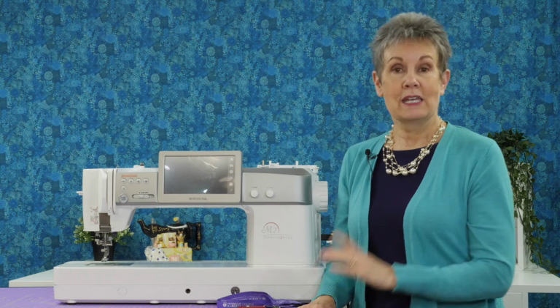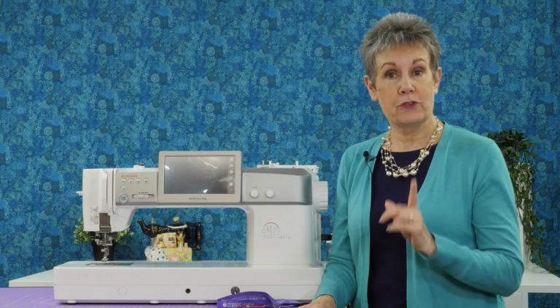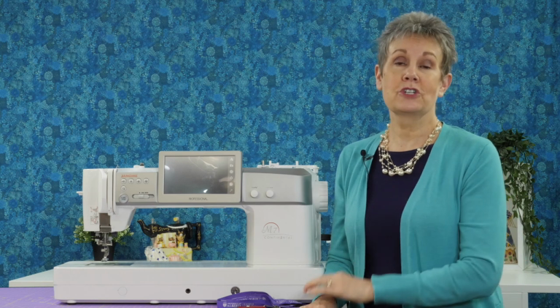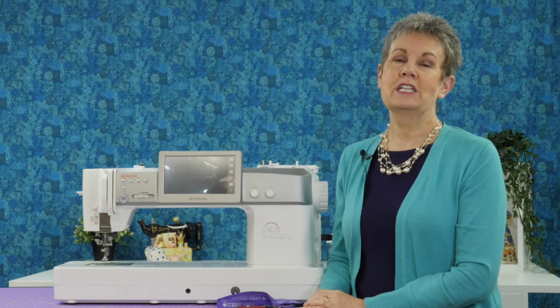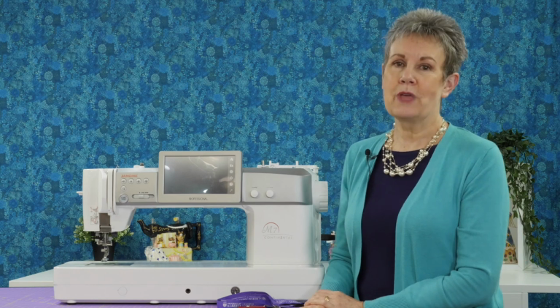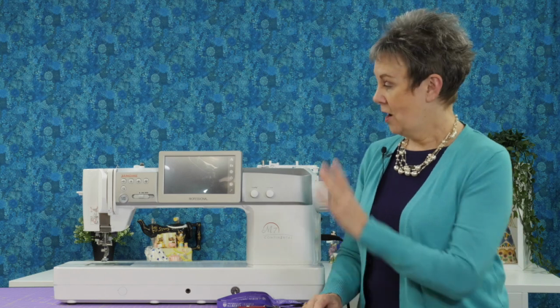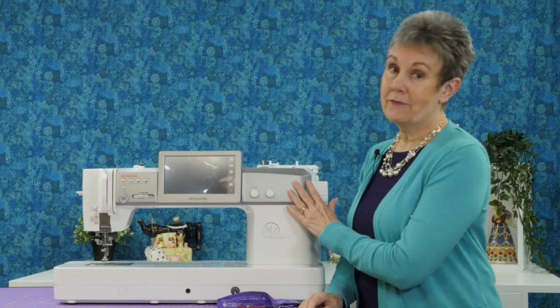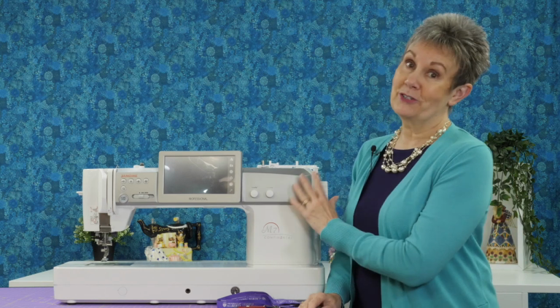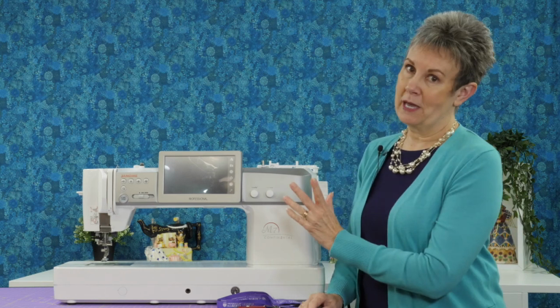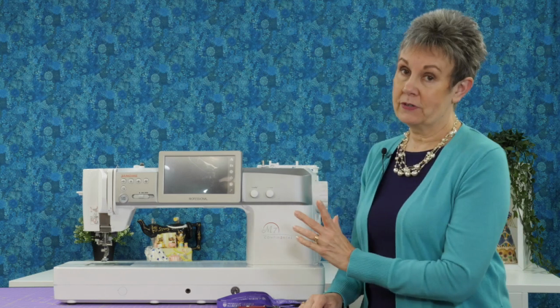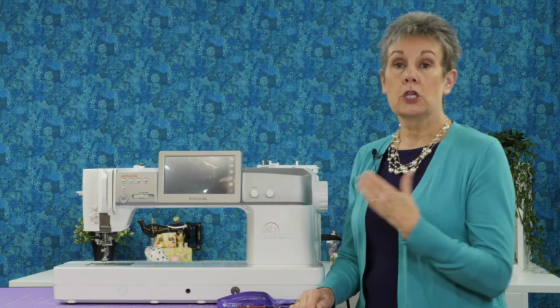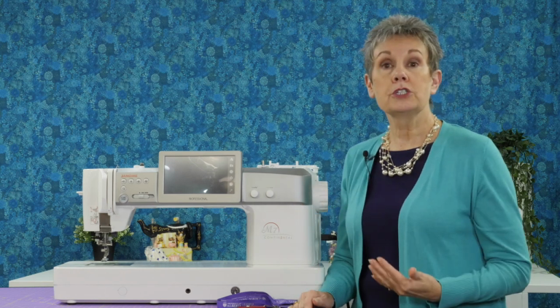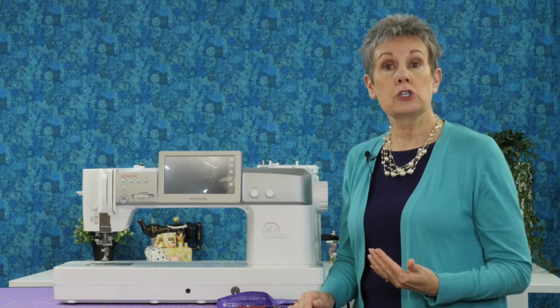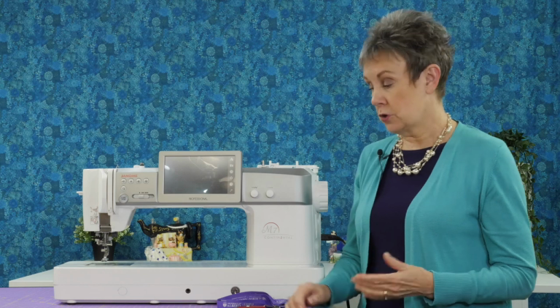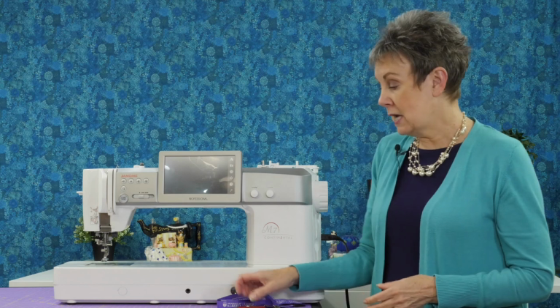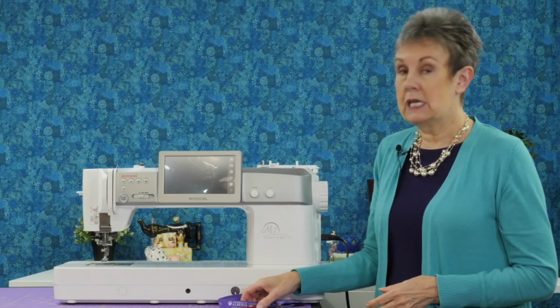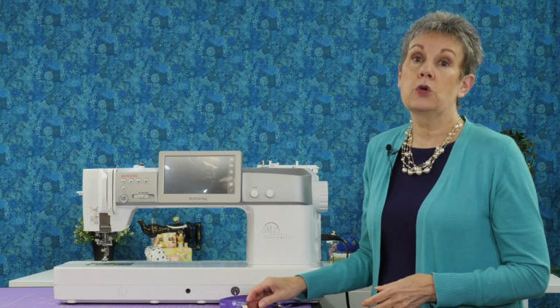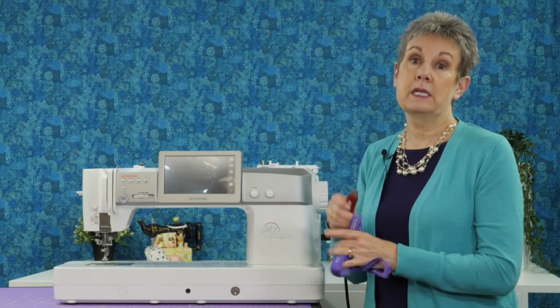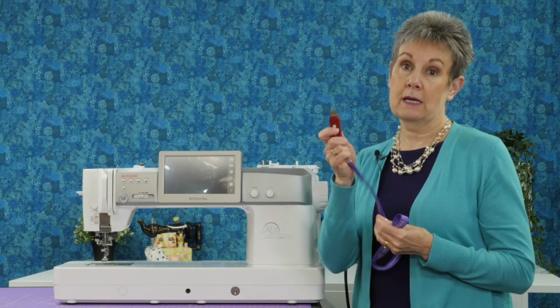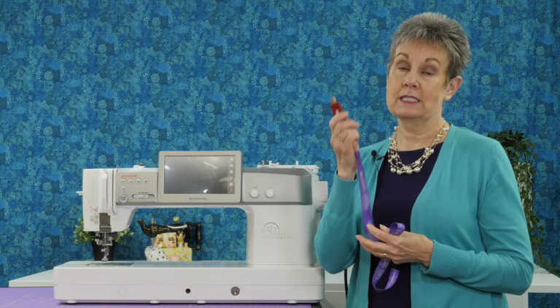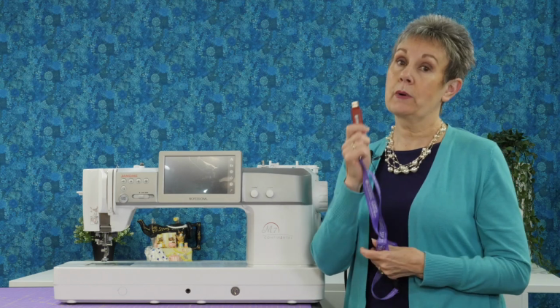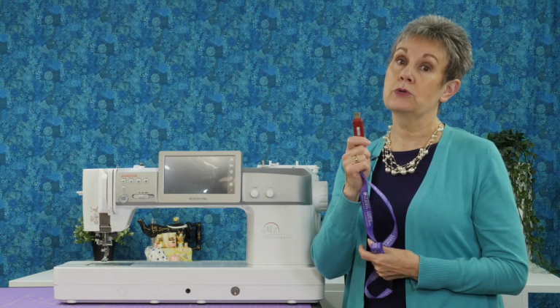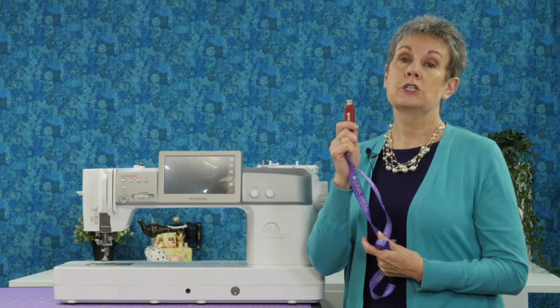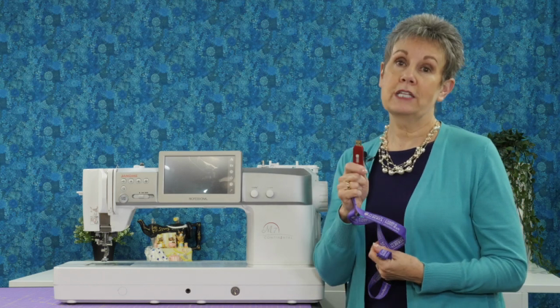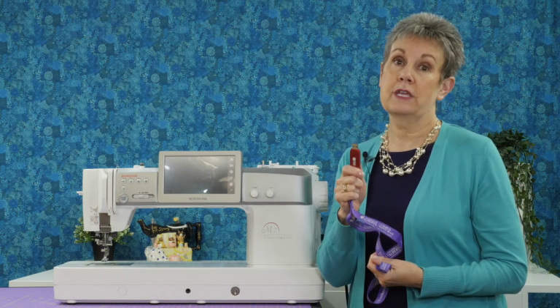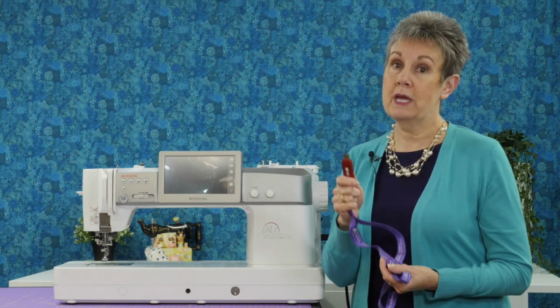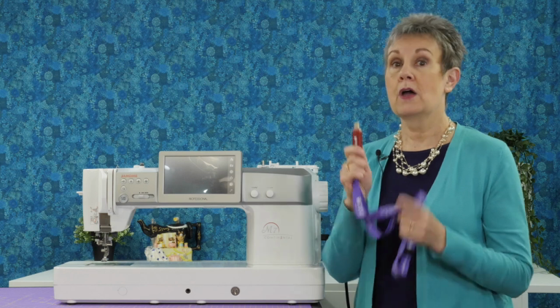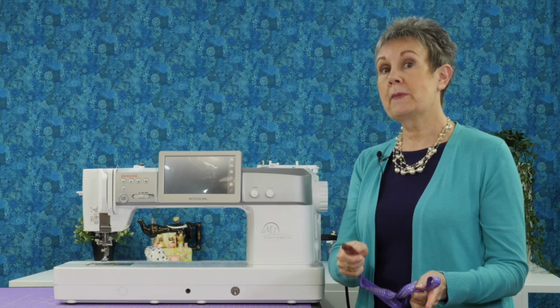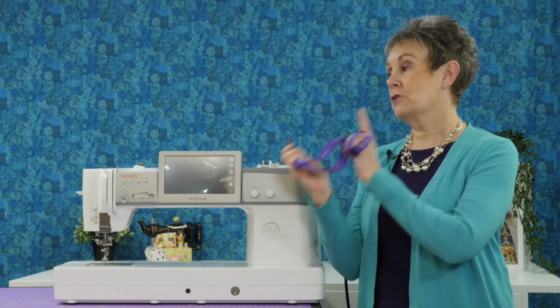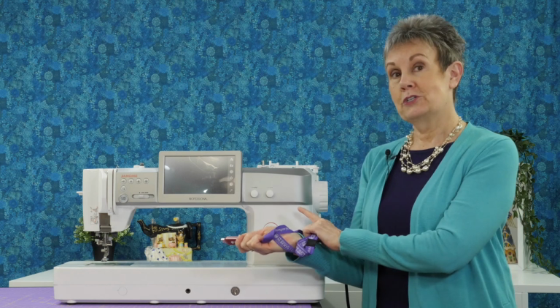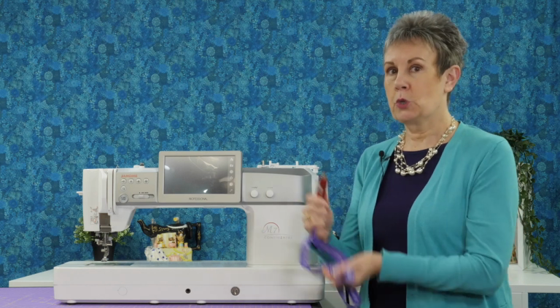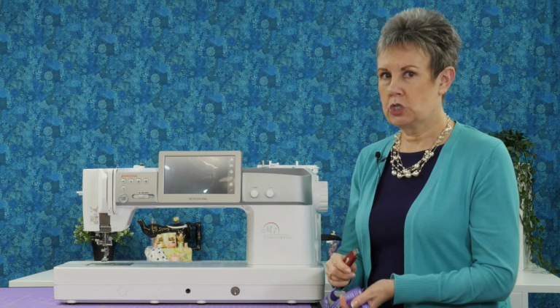There are a few things you're going to need to do that. Obviously your Janome M7, you'll also need your computer, and you'll need a USB stick because this is what we're going to use to transfer the information from the computer to the sewing machine.